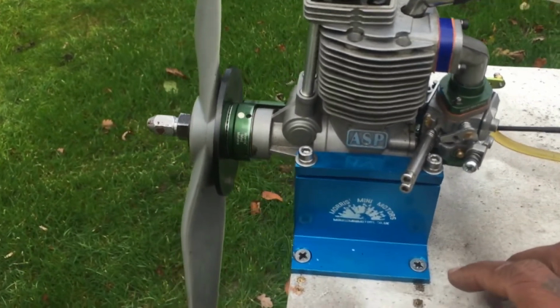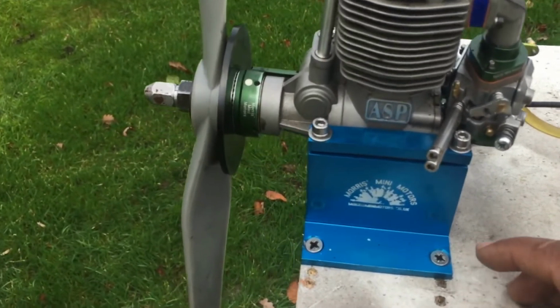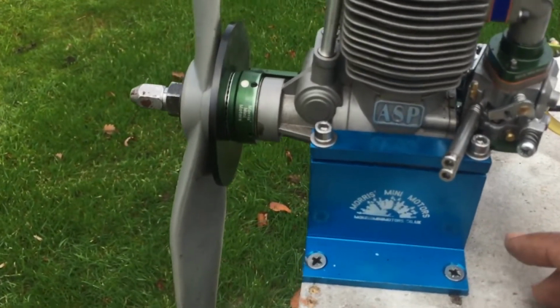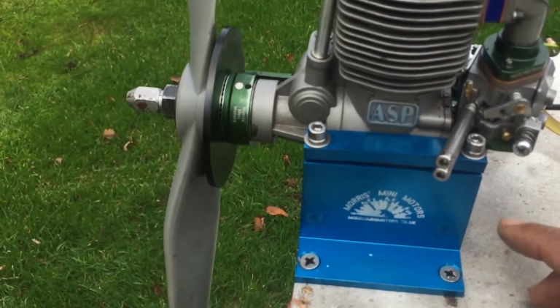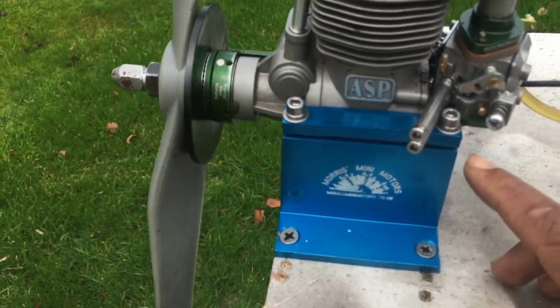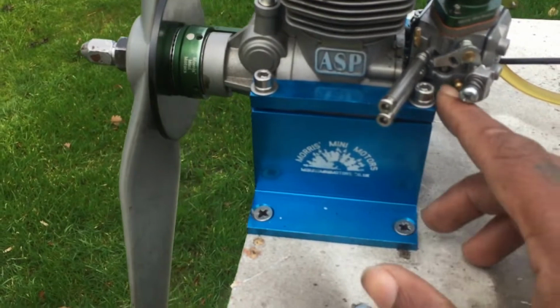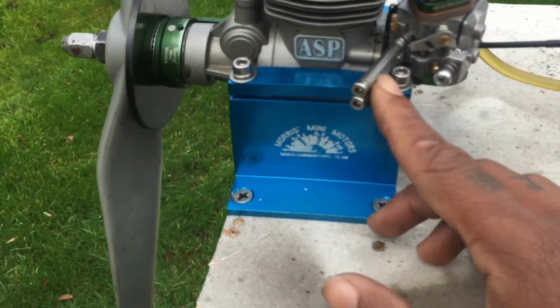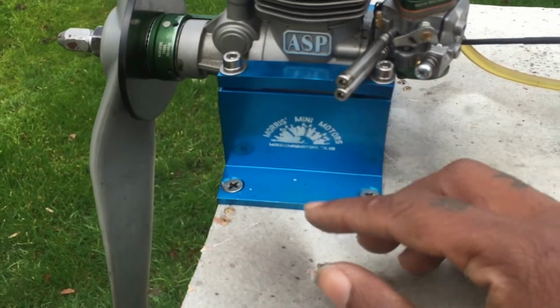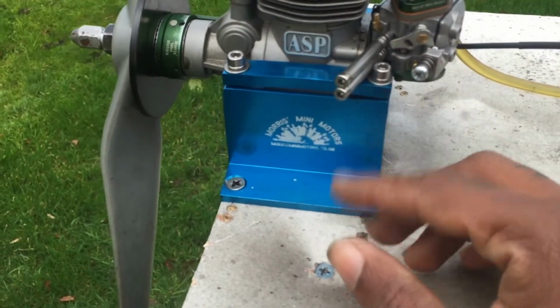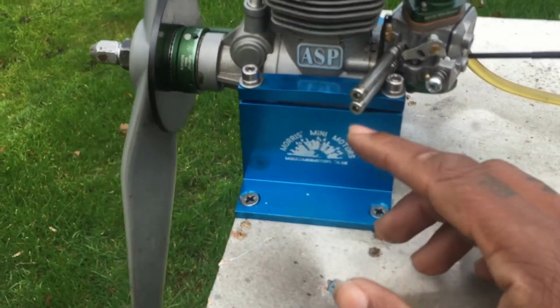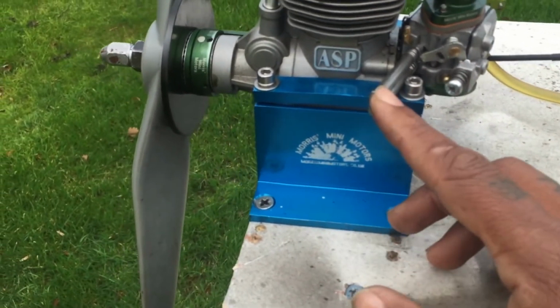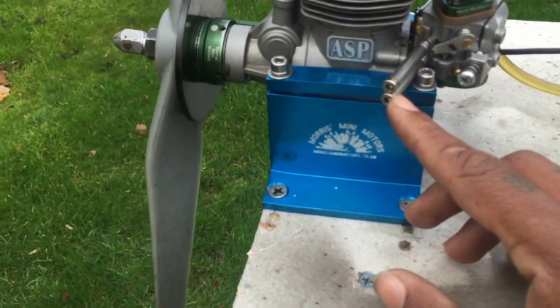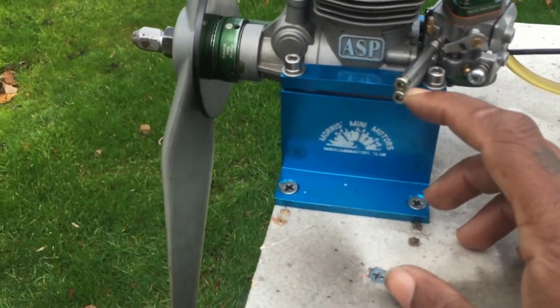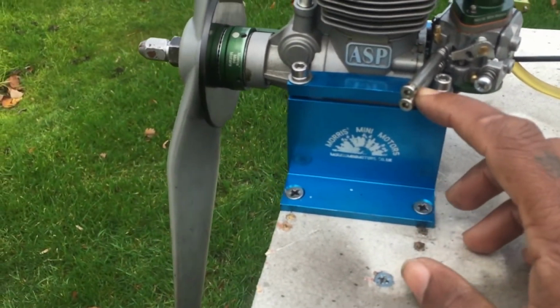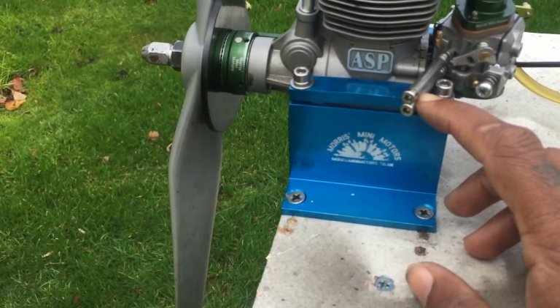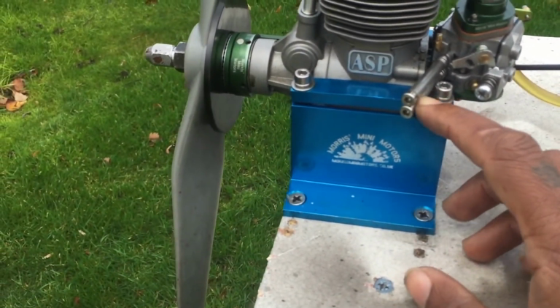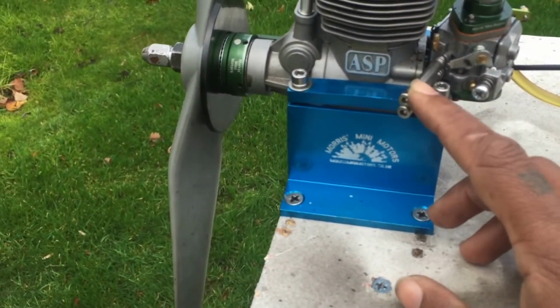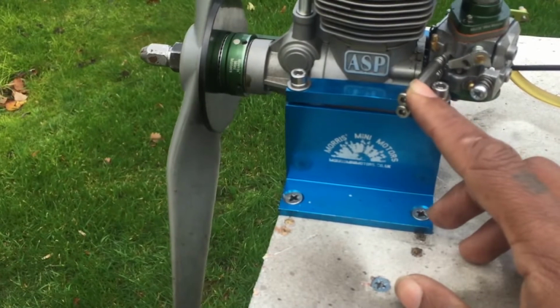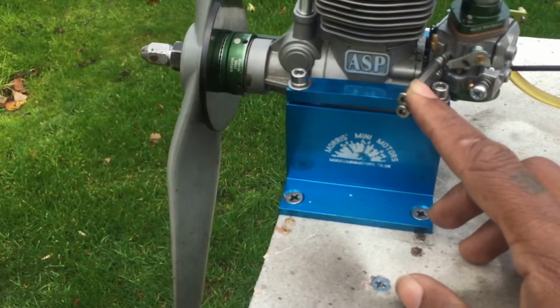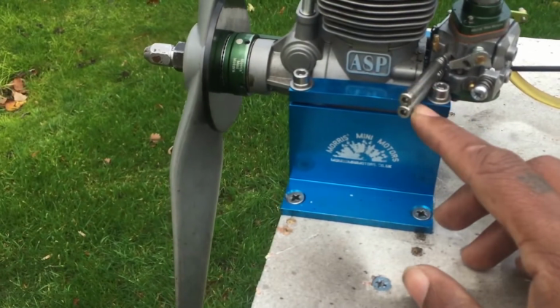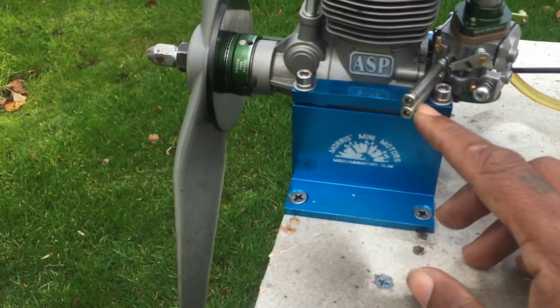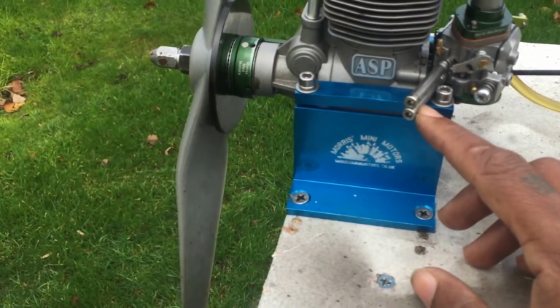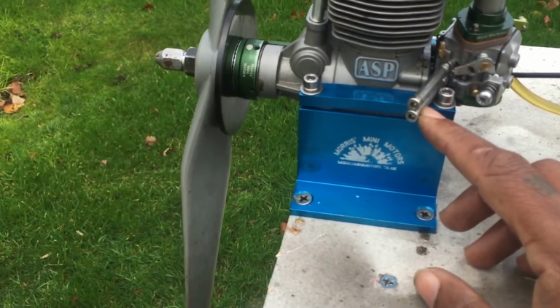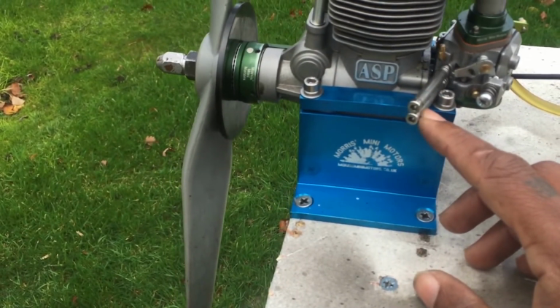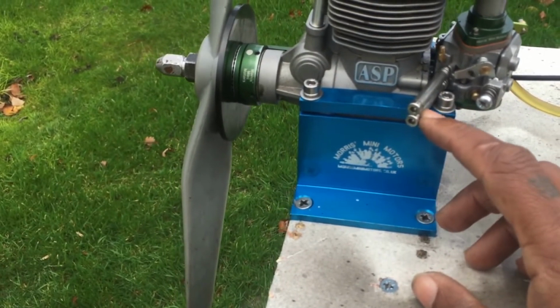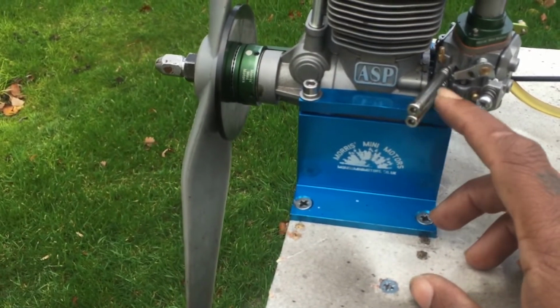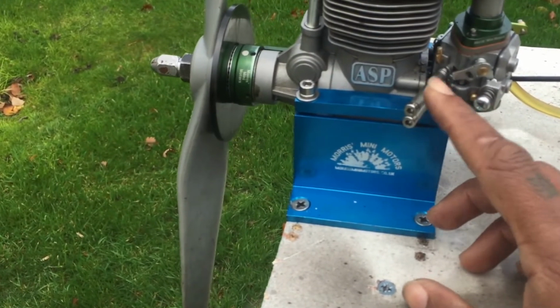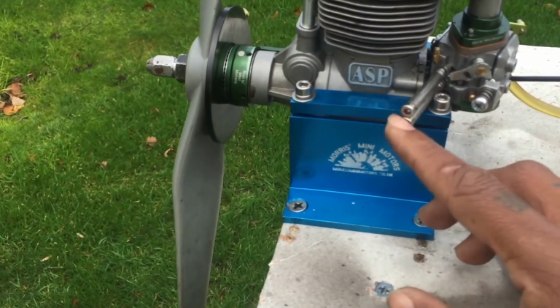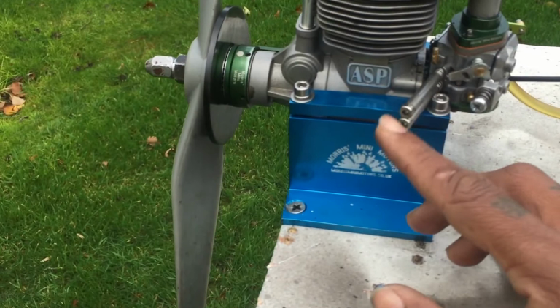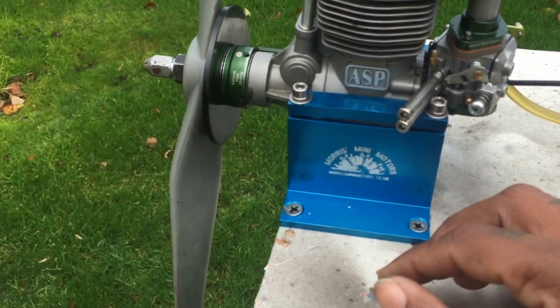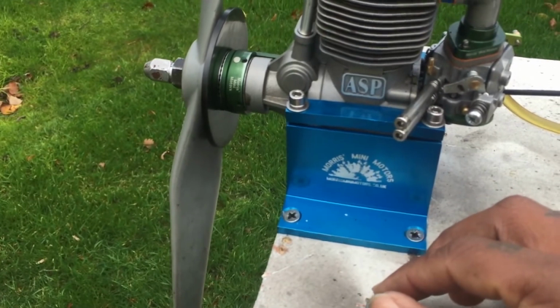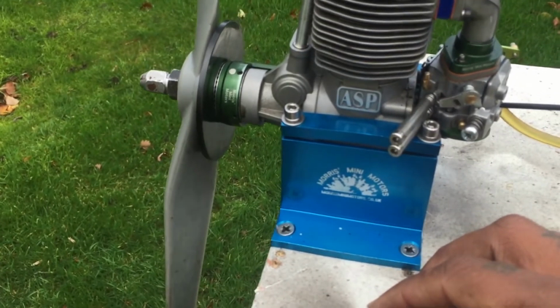This is a customer engine of mine. He sent it in and I did it for him. As you can see, he modified the load on the top screws for the carb so it's easier to reach in his cowling.